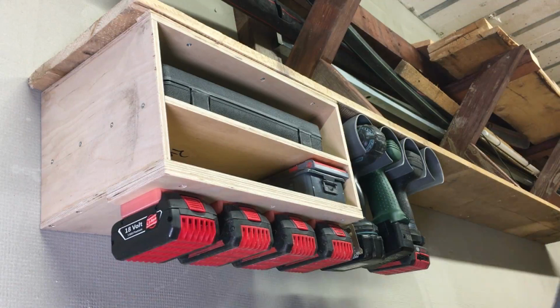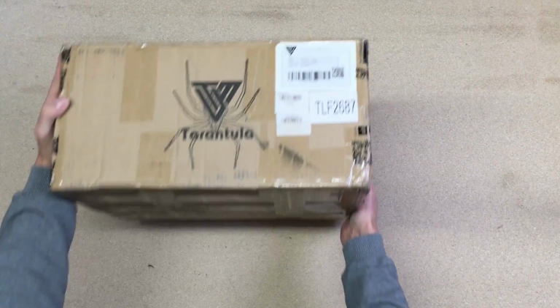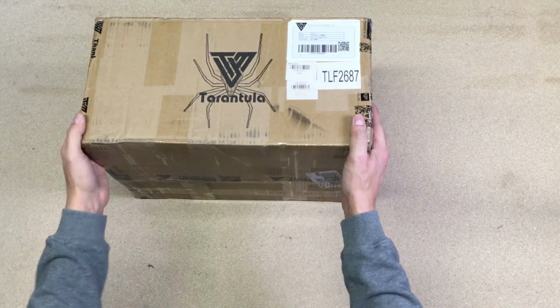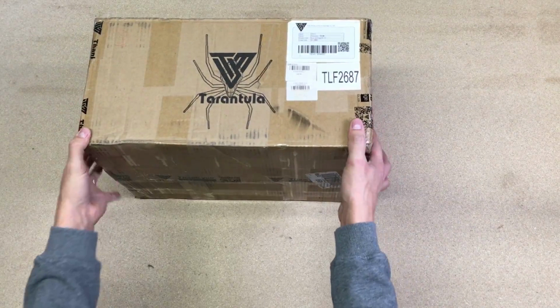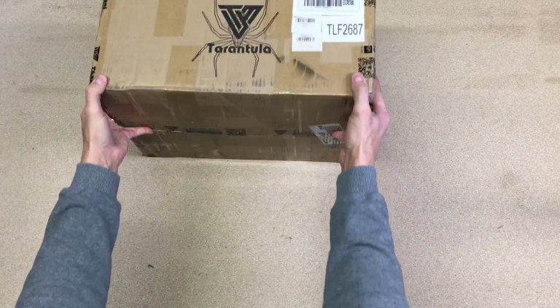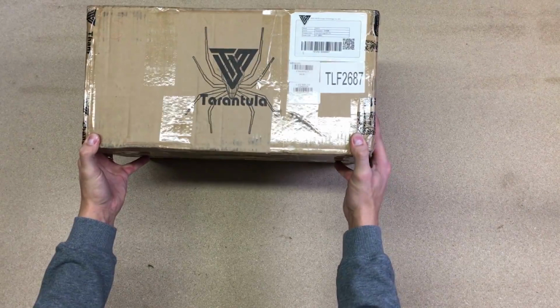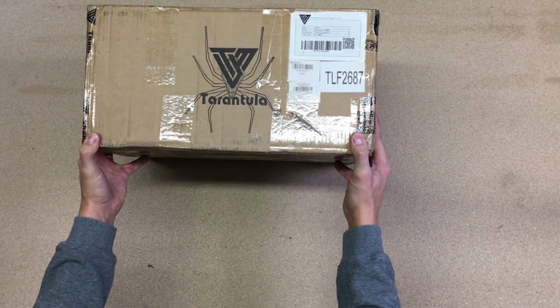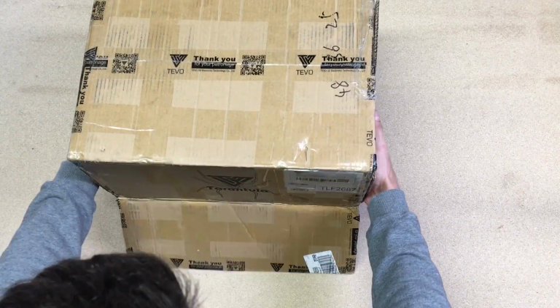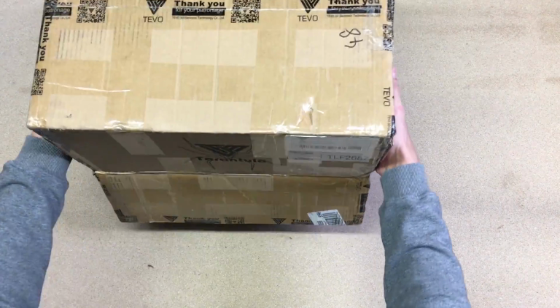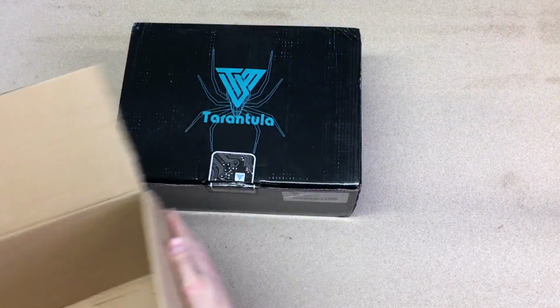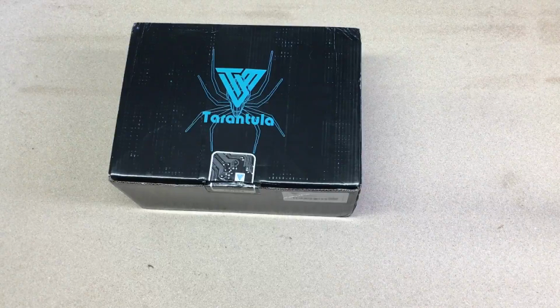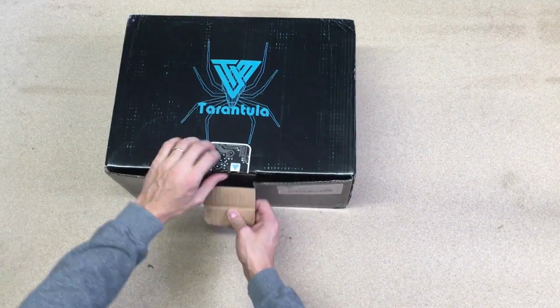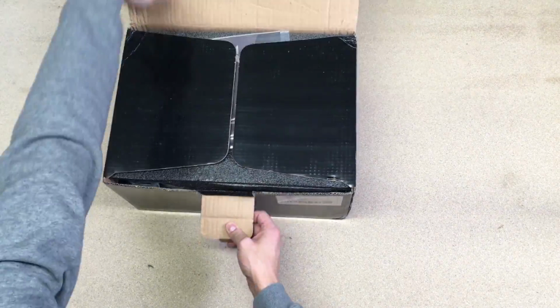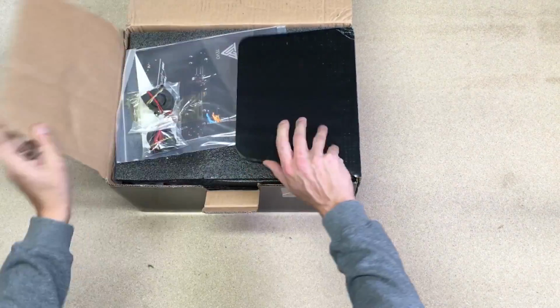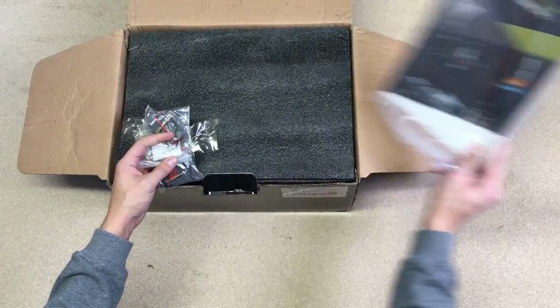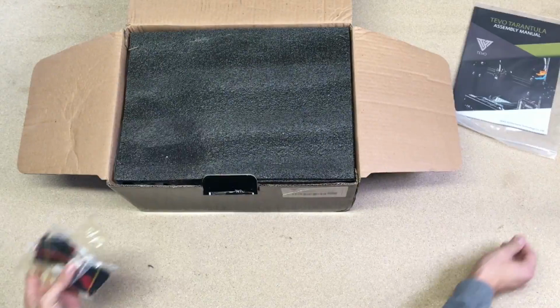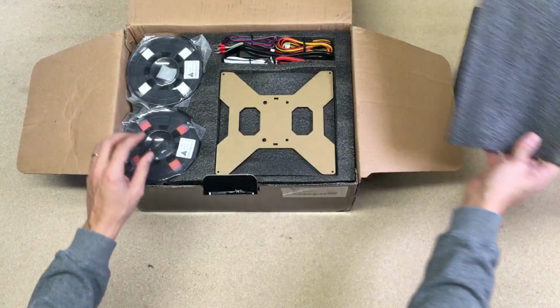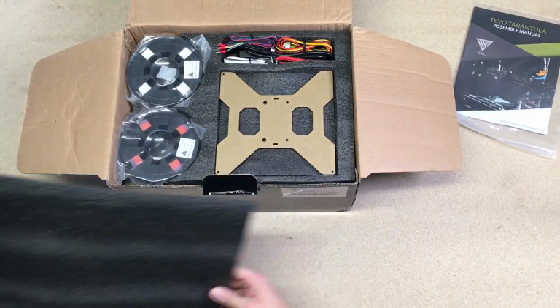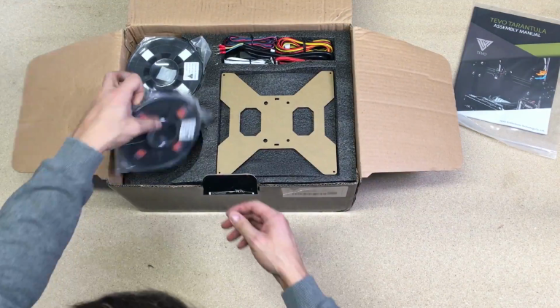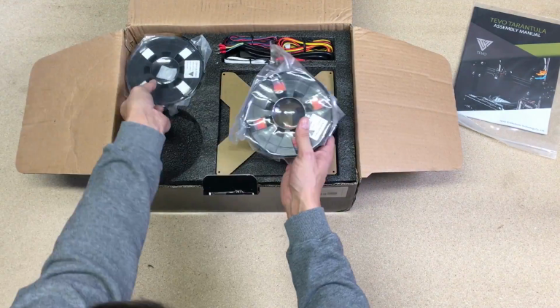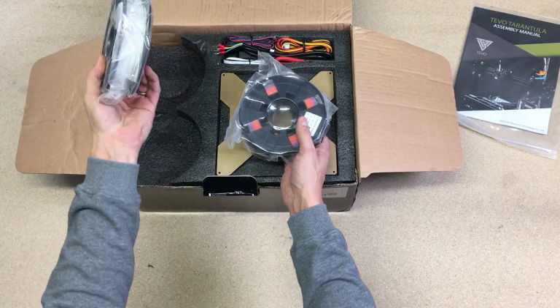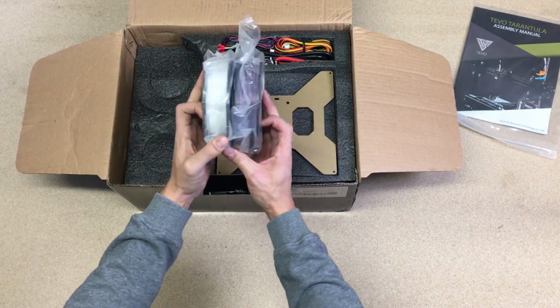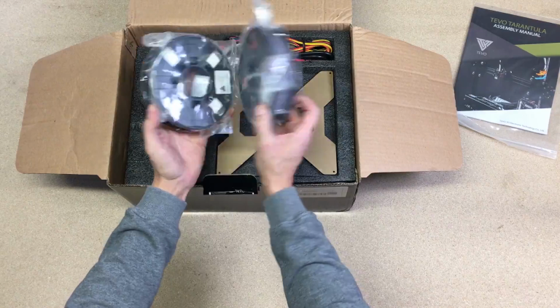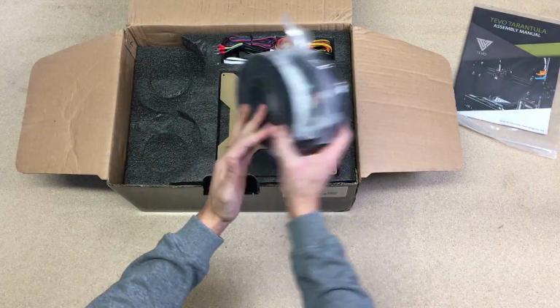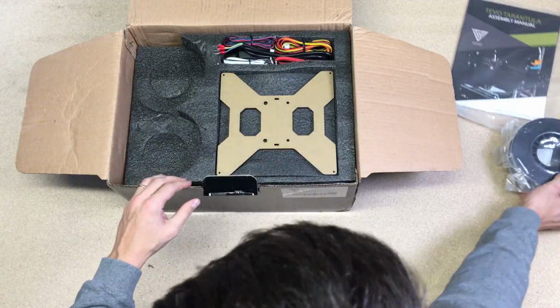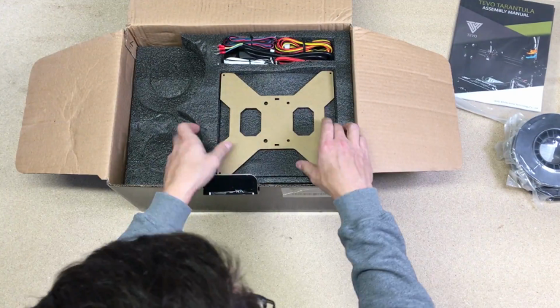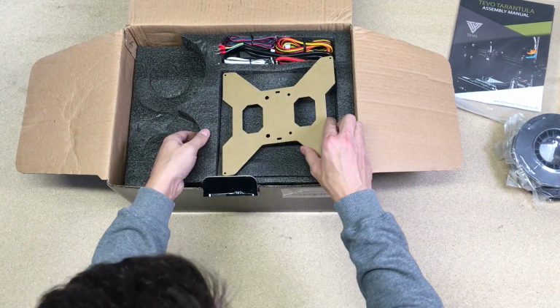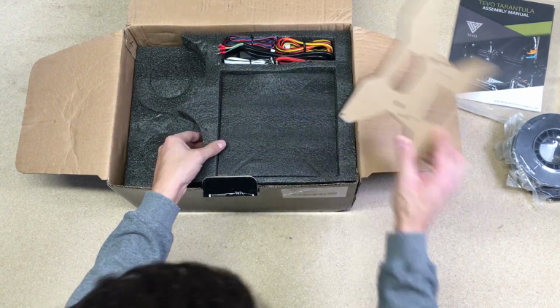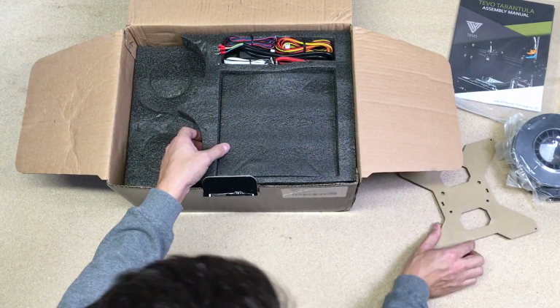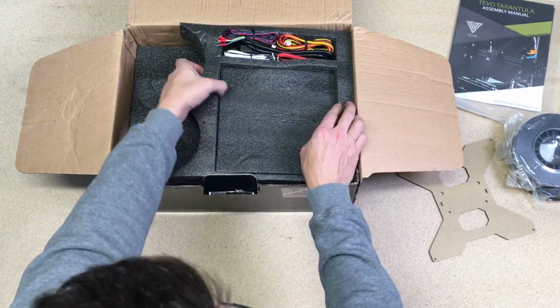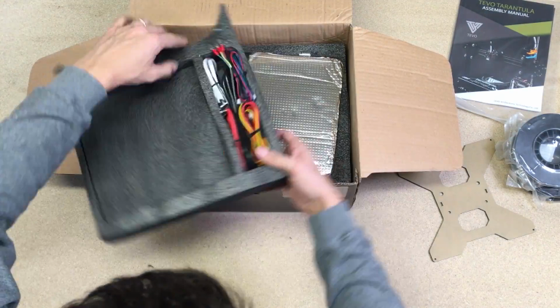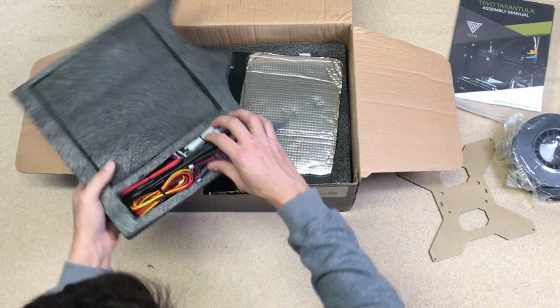I got the Tevo Tarantula 3D printer DIY kit and it is my first ever 3D printer. The packaging was excellent and the parts were all in labeled bags. I also supplied rolls of PLA filament.